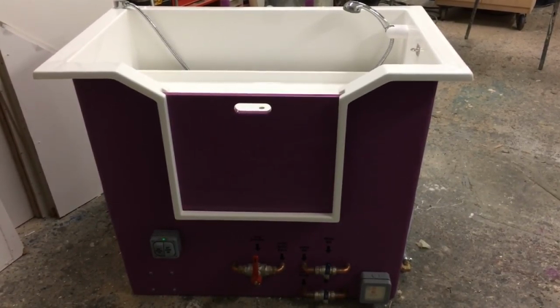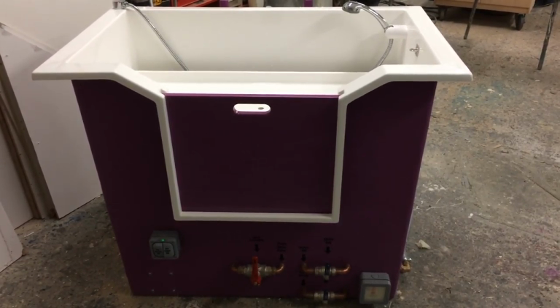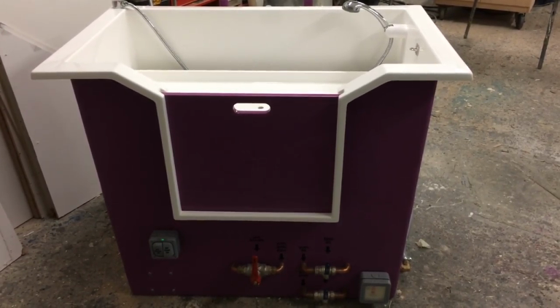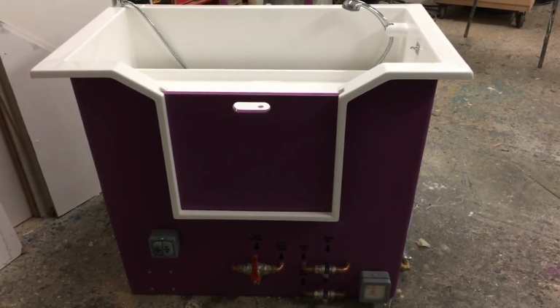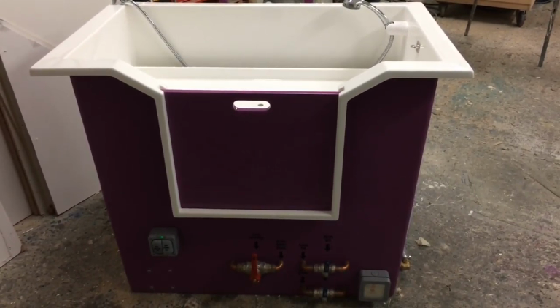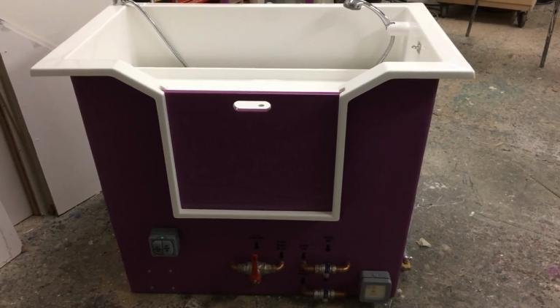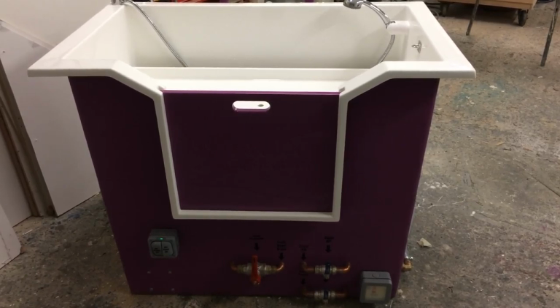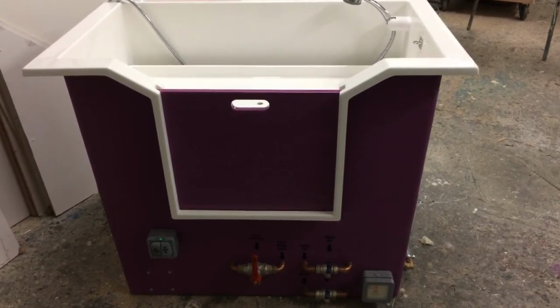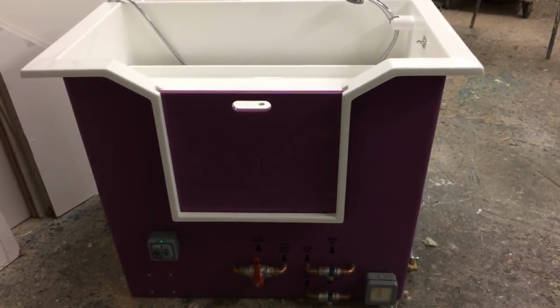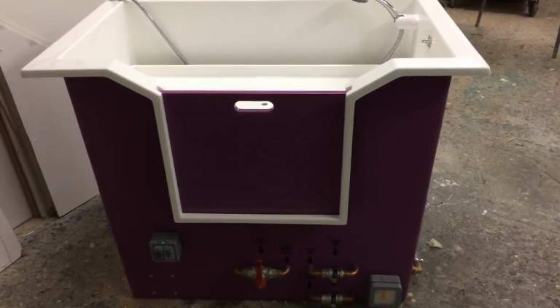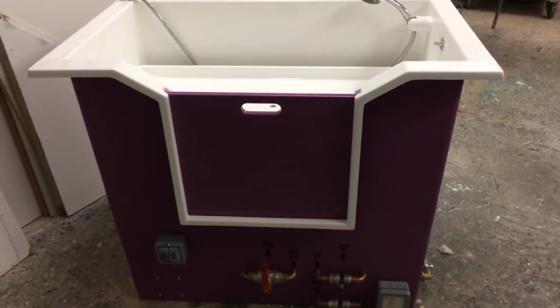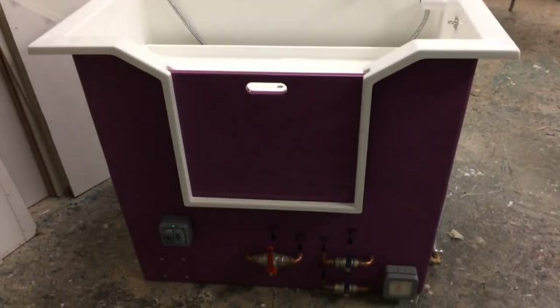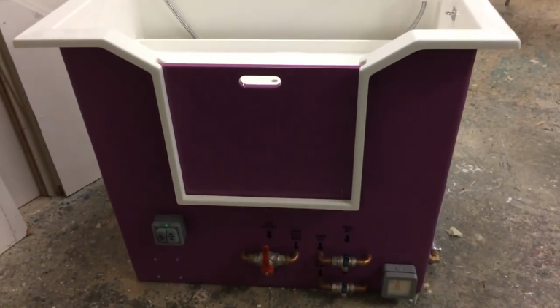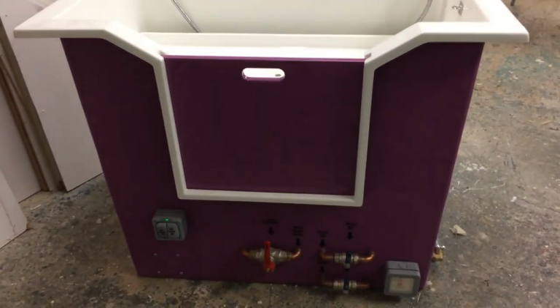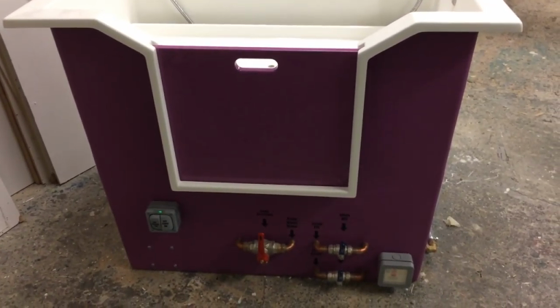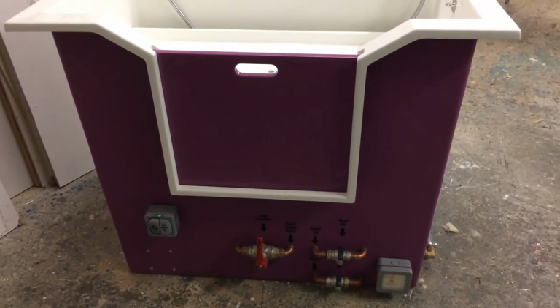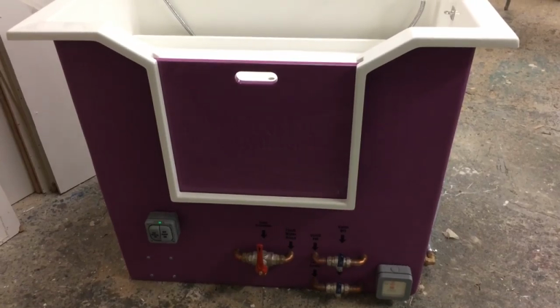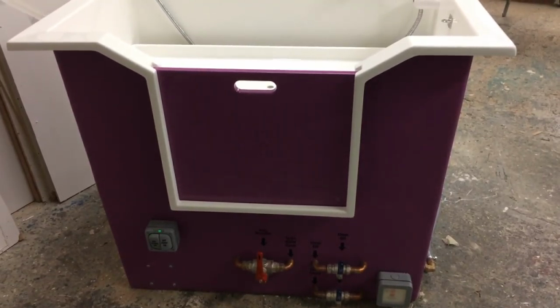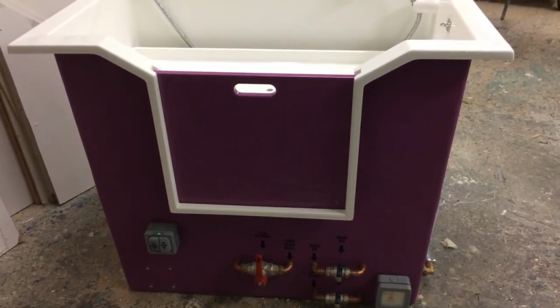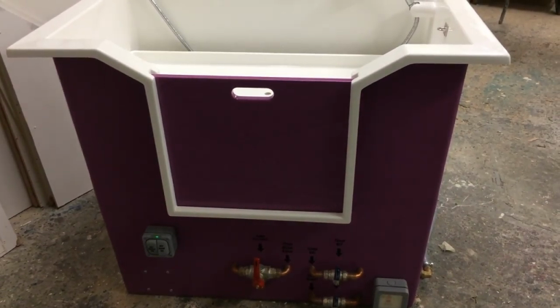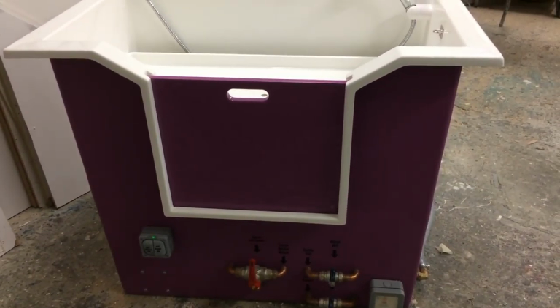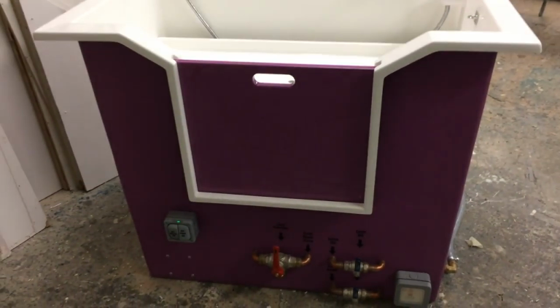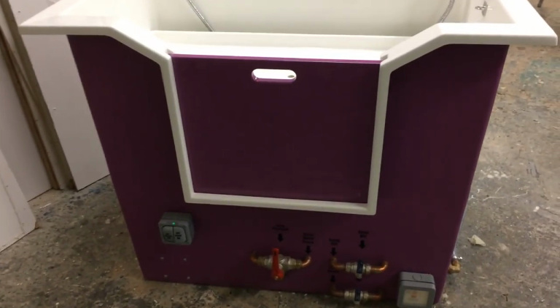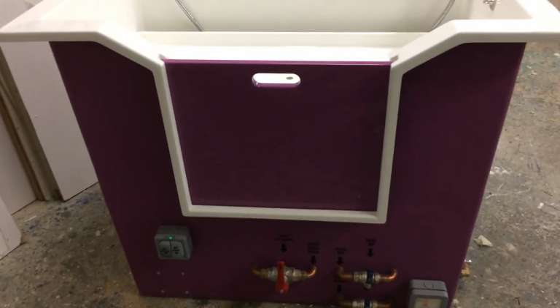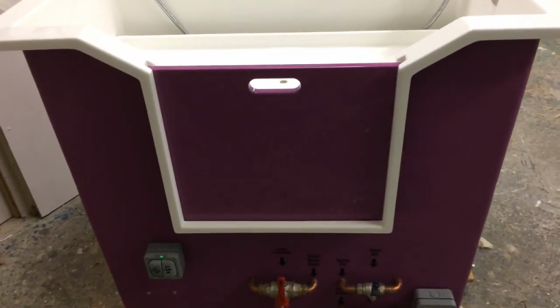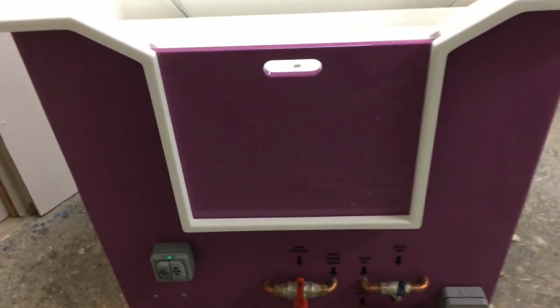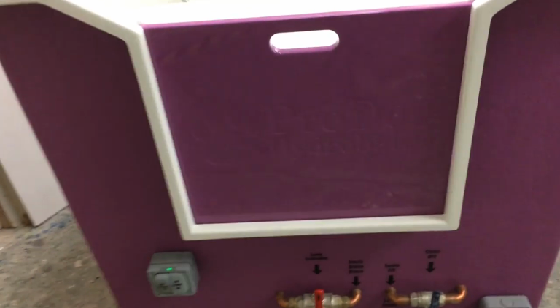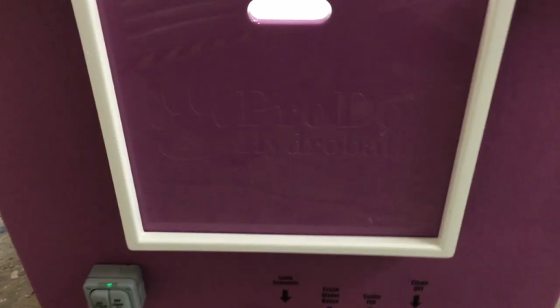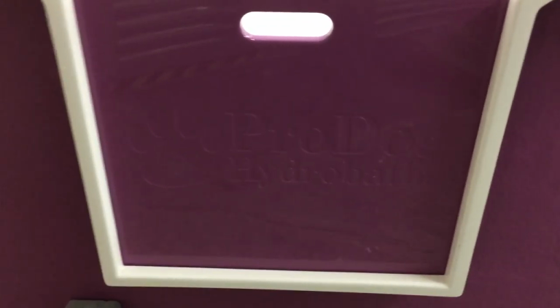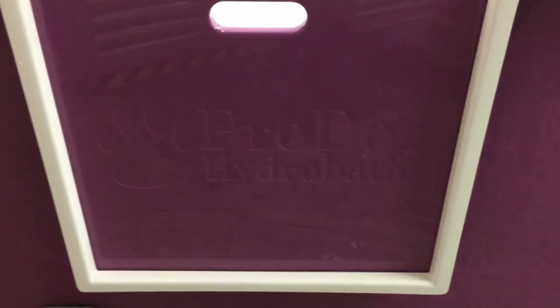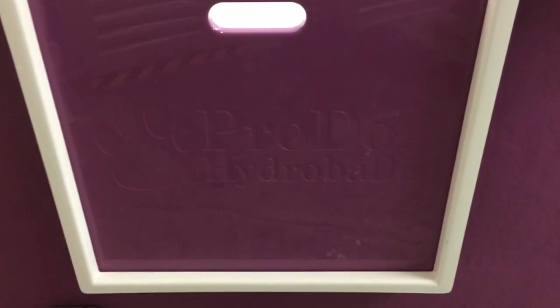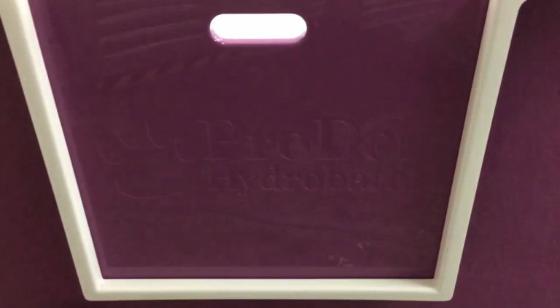My fellow director Eric is the designer of the ProDog Bath and he's your first port of call for any information, technical knowledge, or sales regarding the ProDog HydroBath. The bath you're looking at is our top of the range model, which is our Option 7.